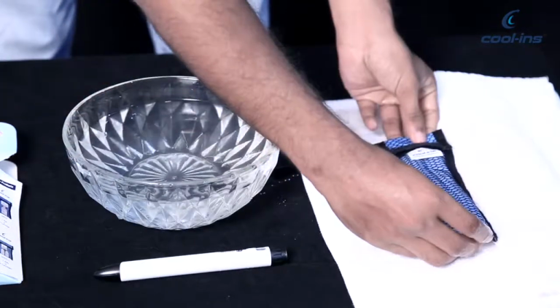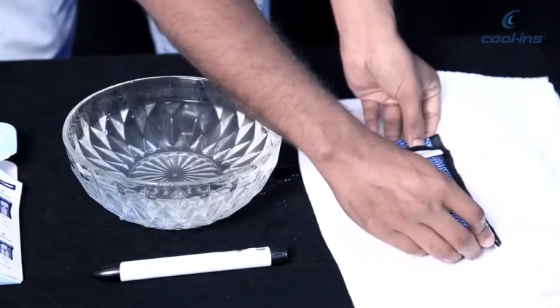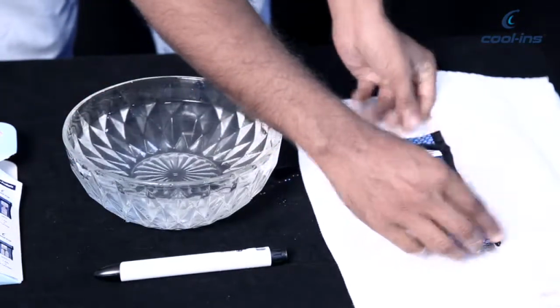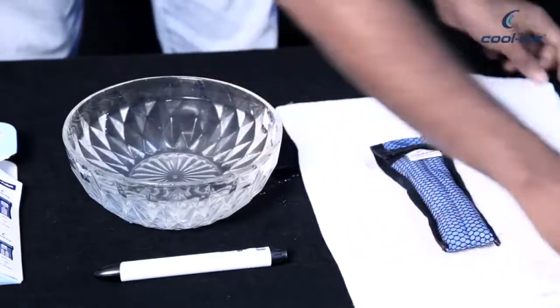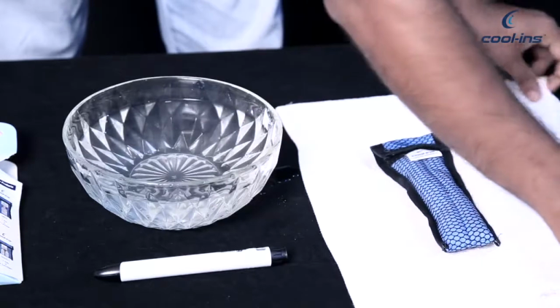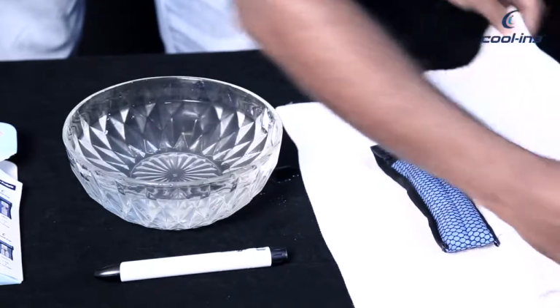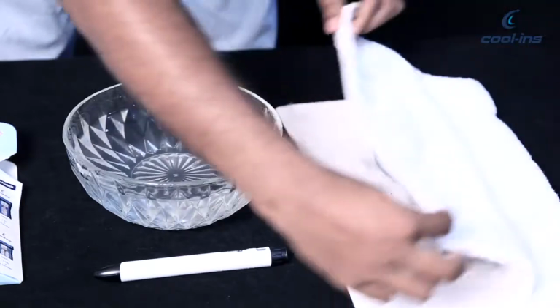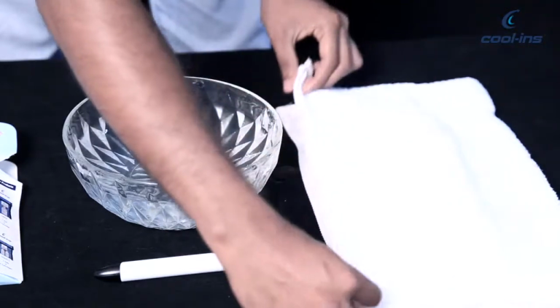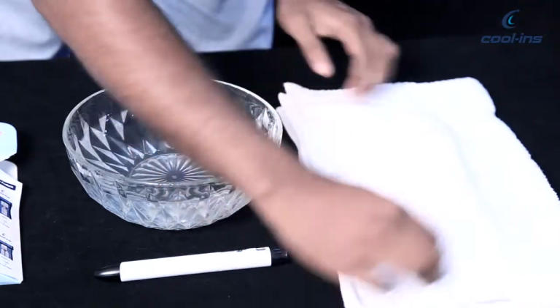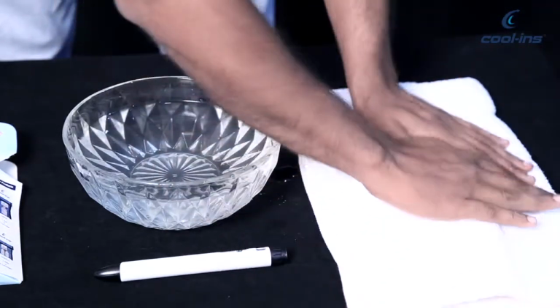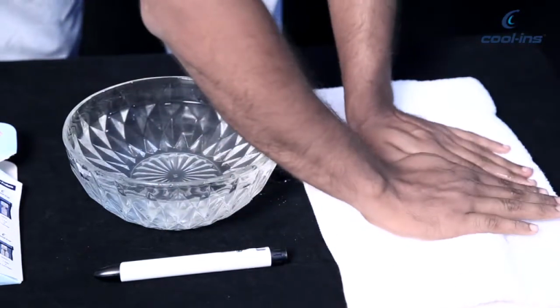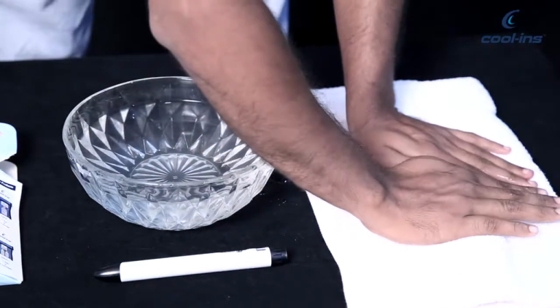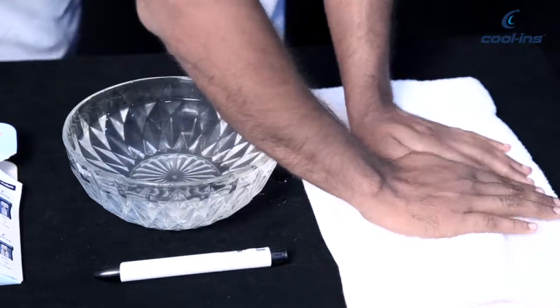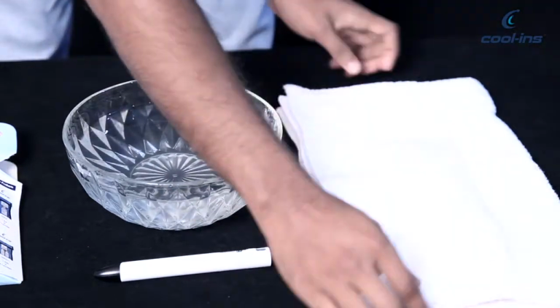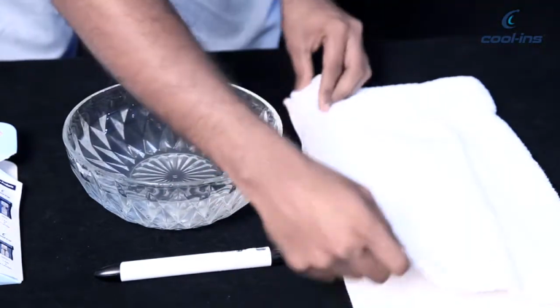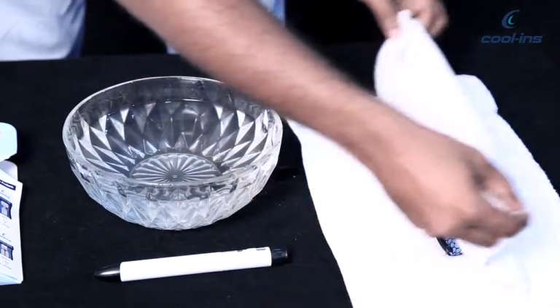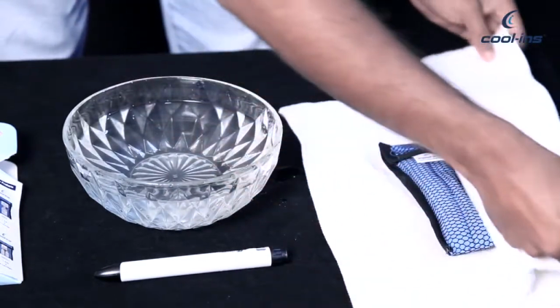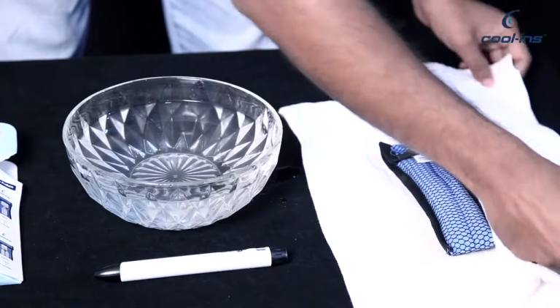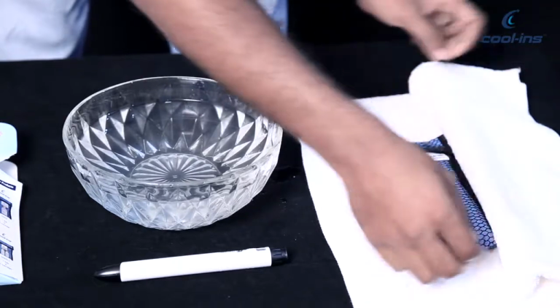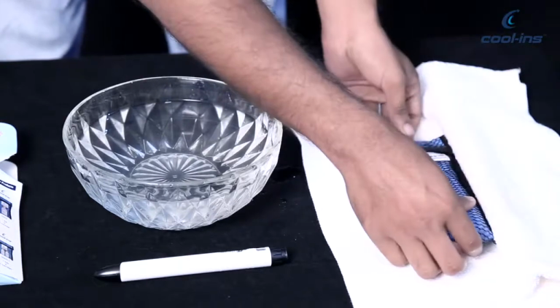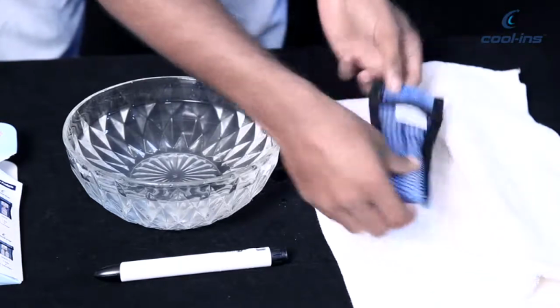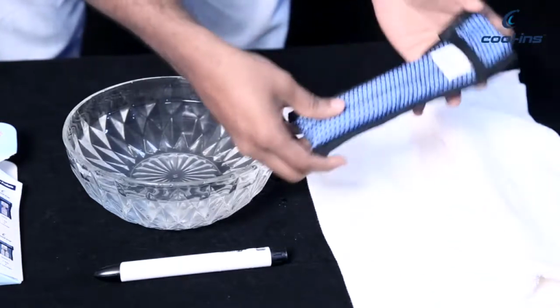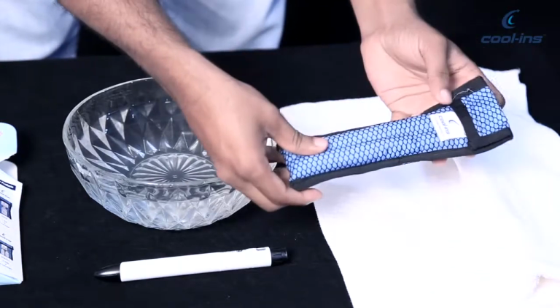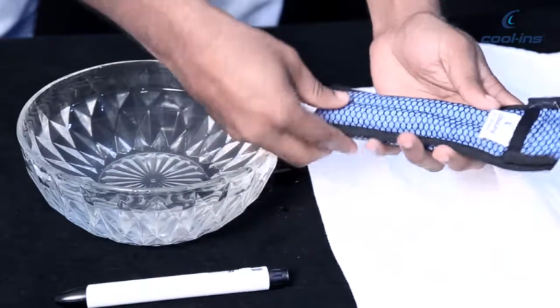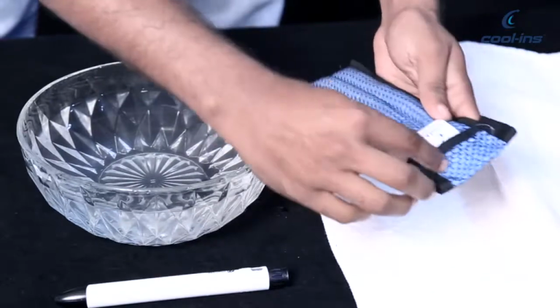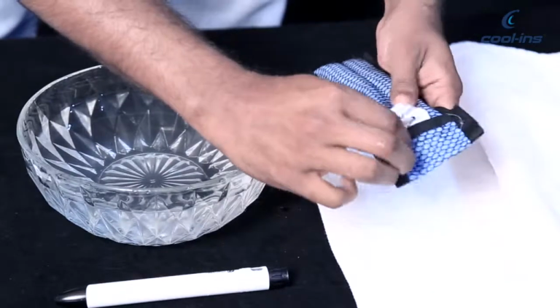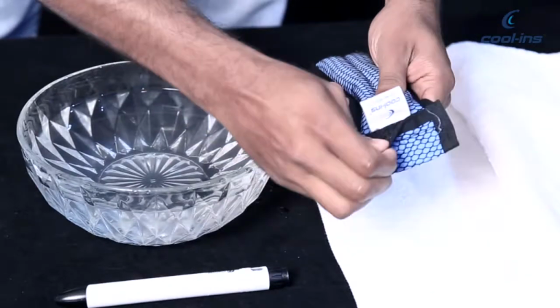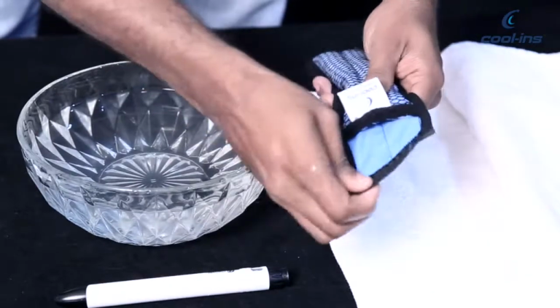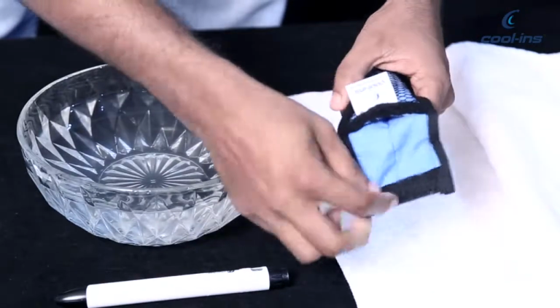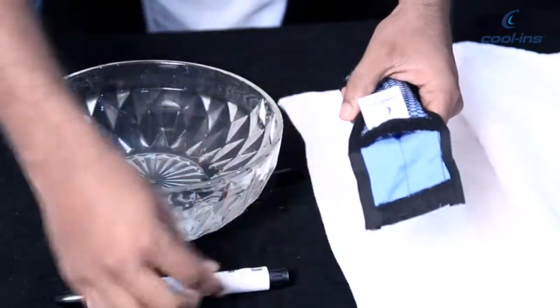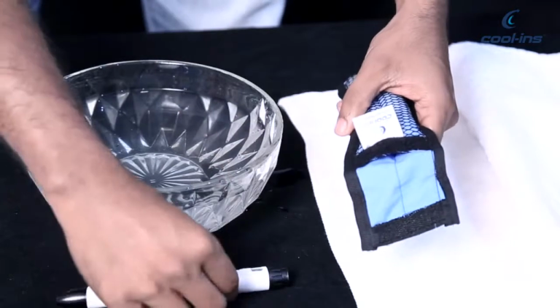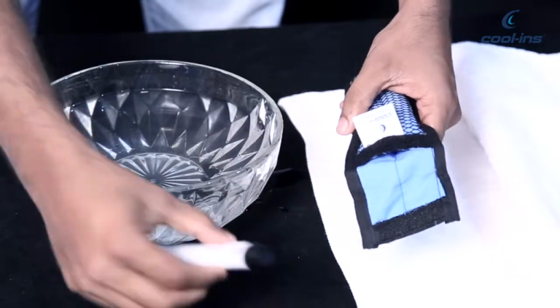Later, you can dry it with a towel. You can now insert the medications inside the pouch and it is ready to go.